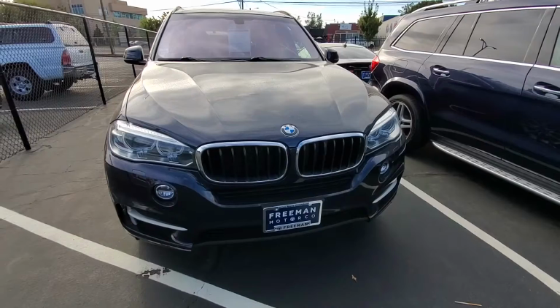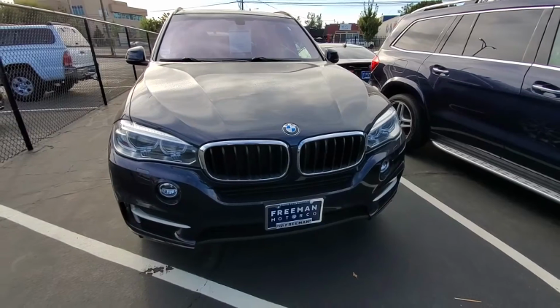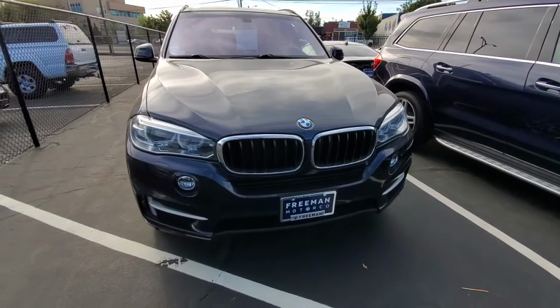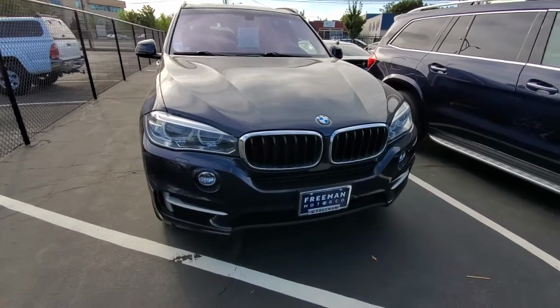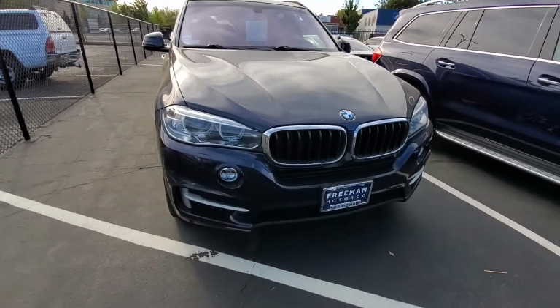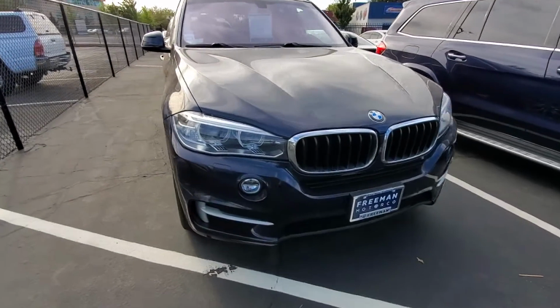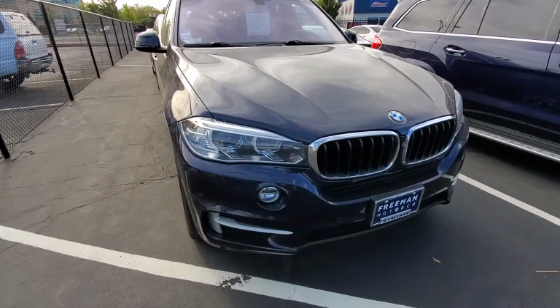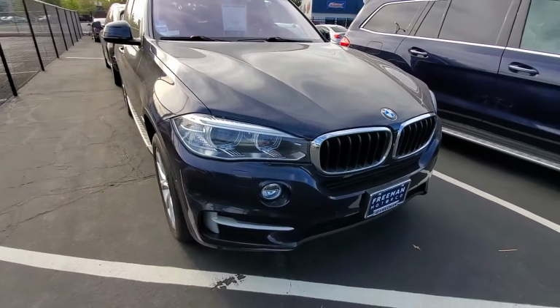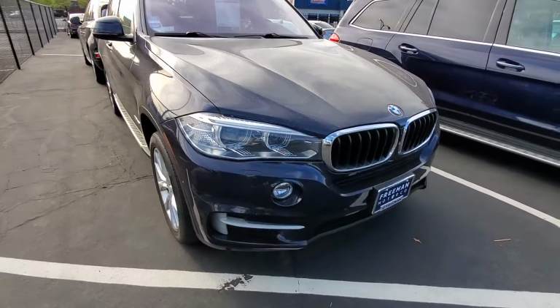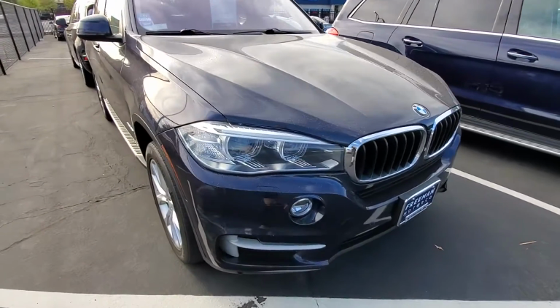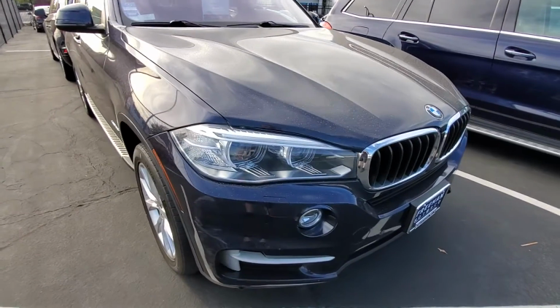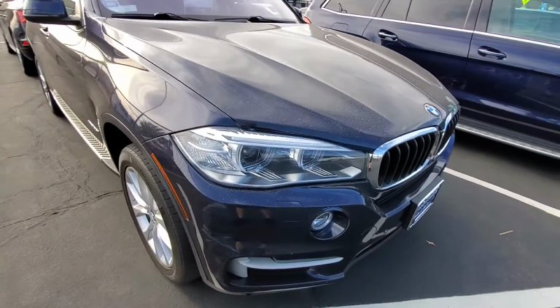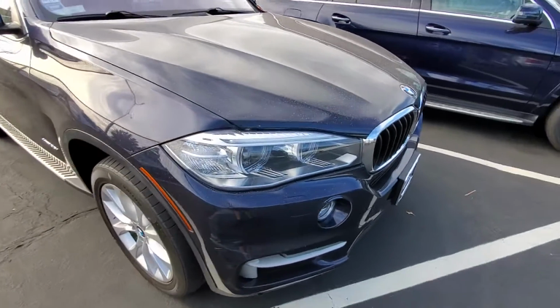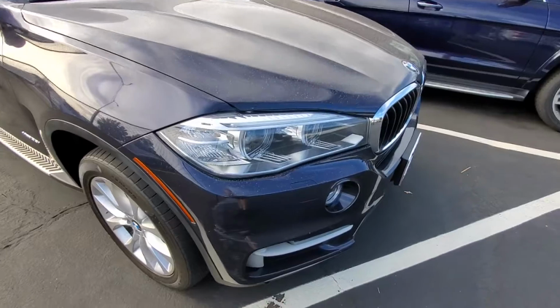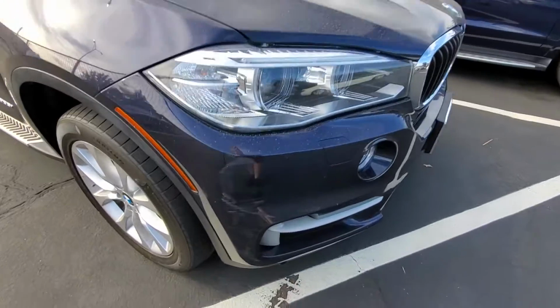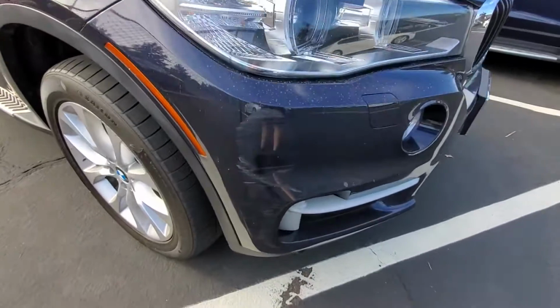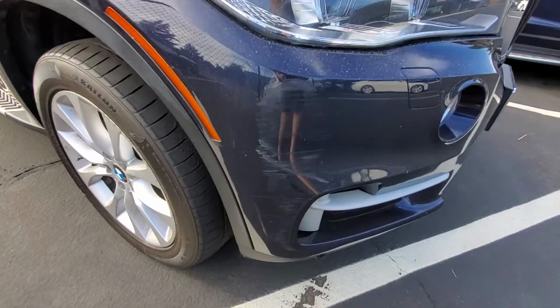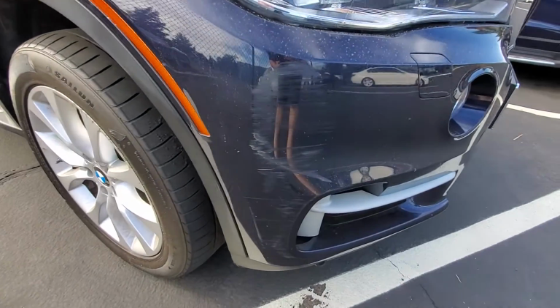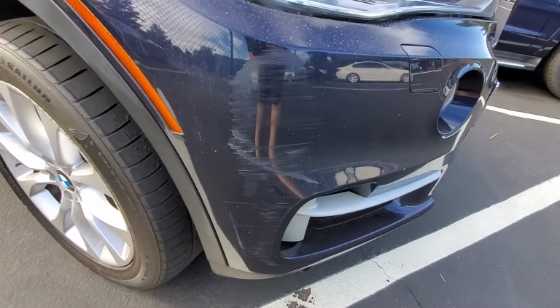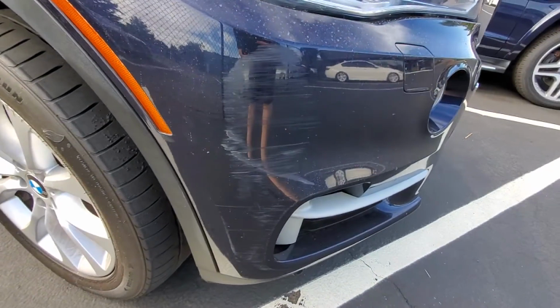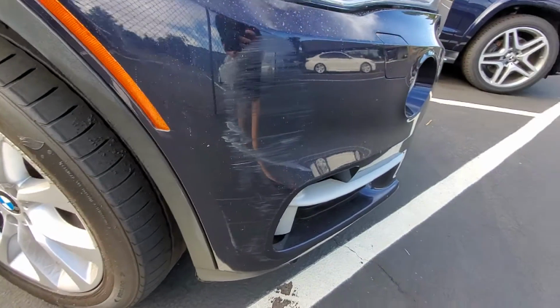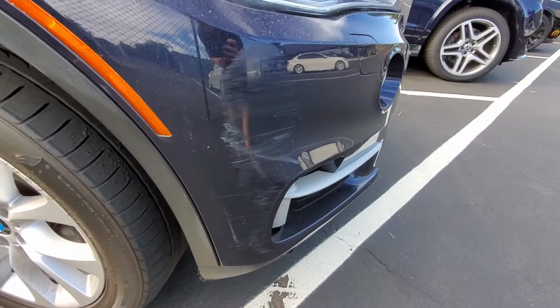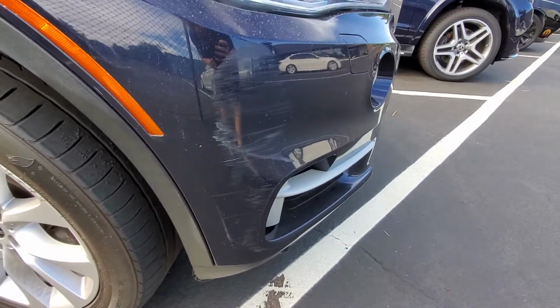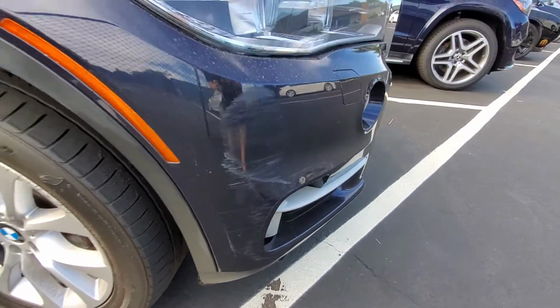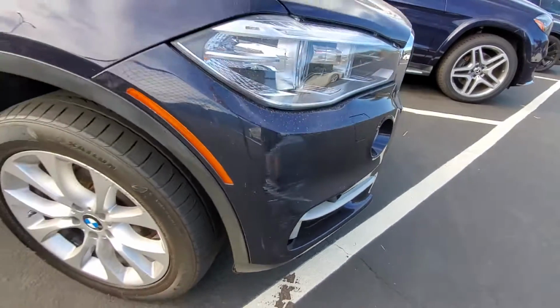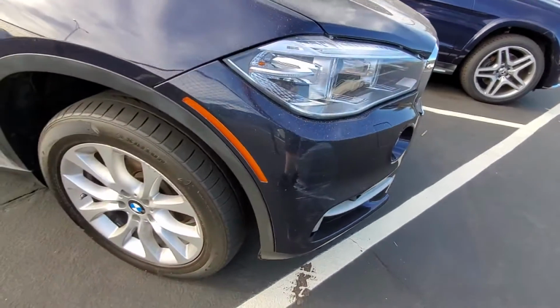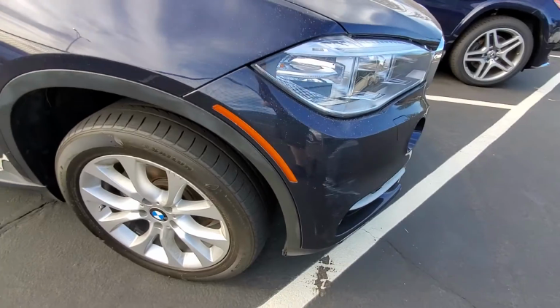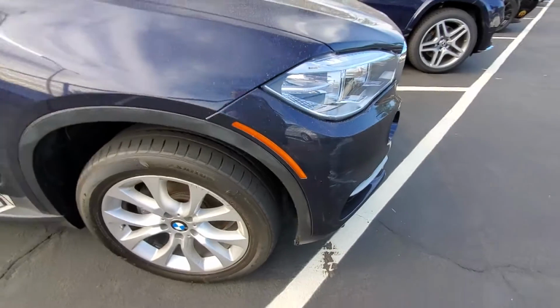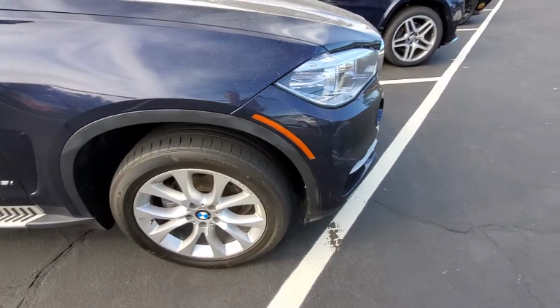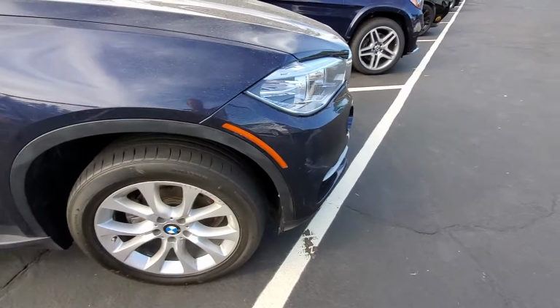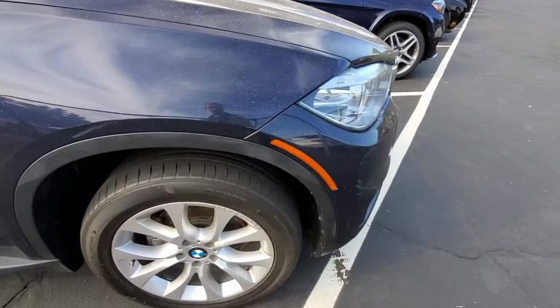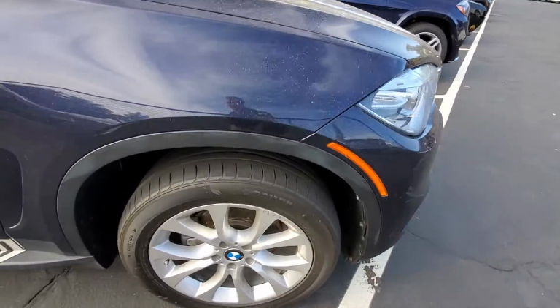Here's the 2016 BMW X5, the dark blue one. Got some scuff right there — looks like they got a little too close to something.